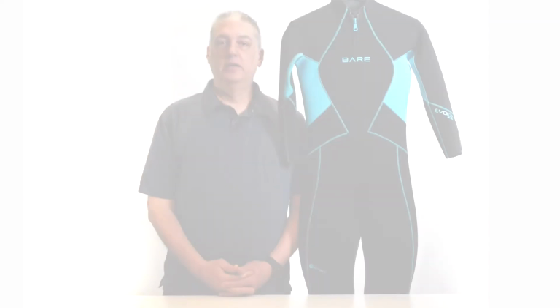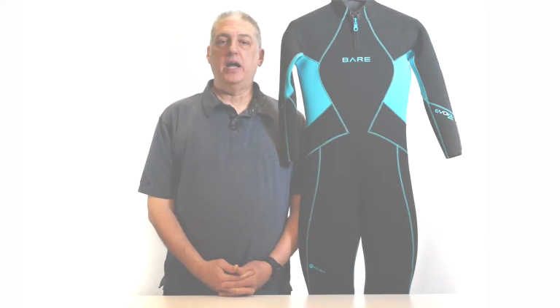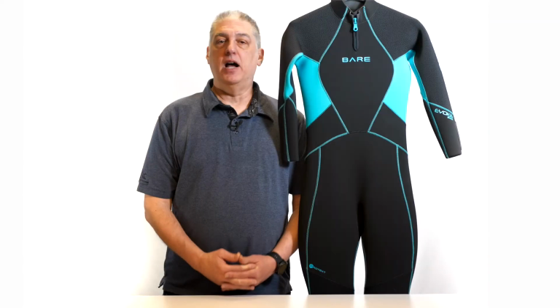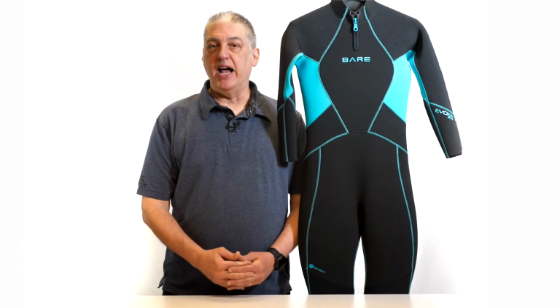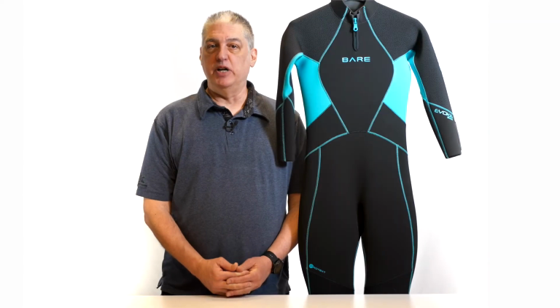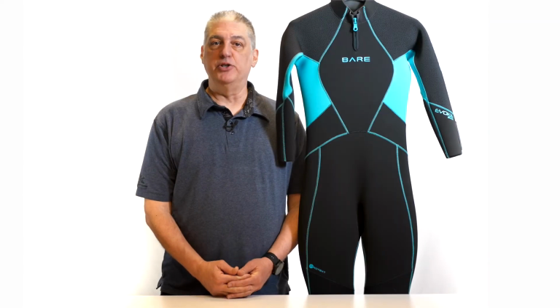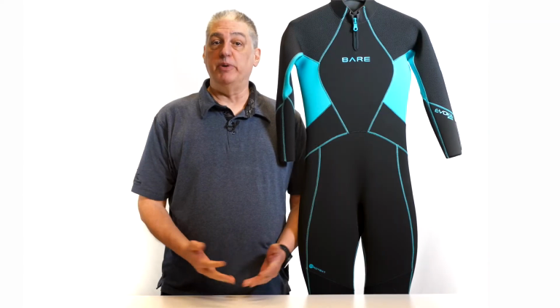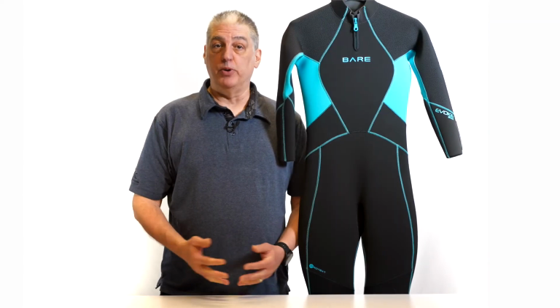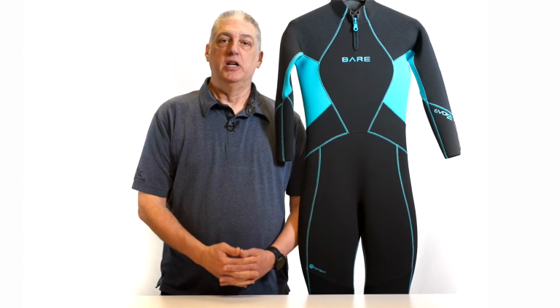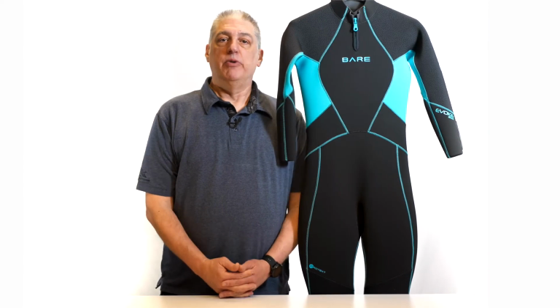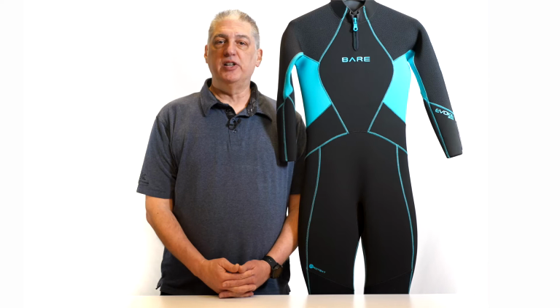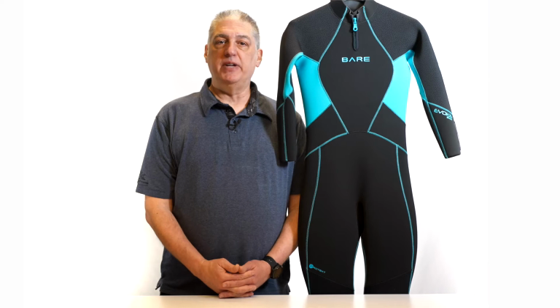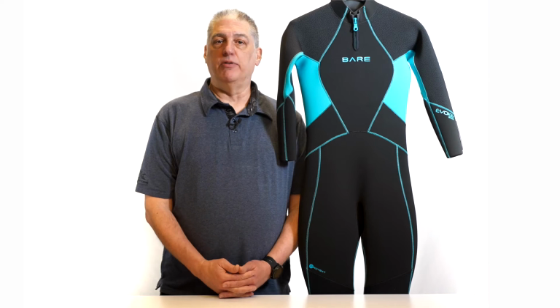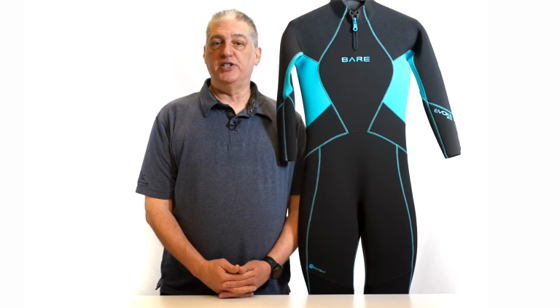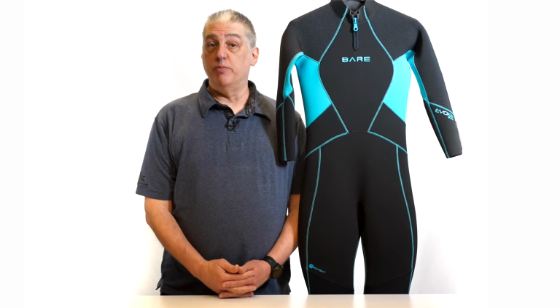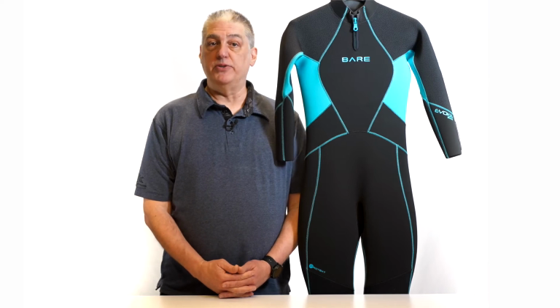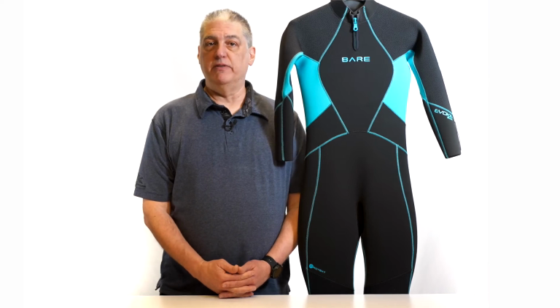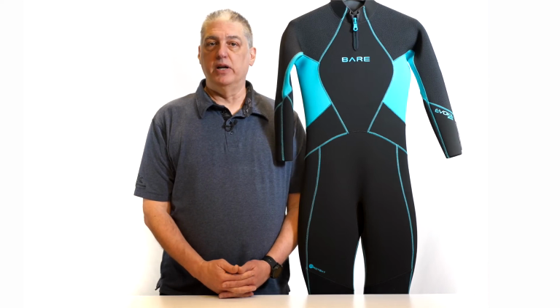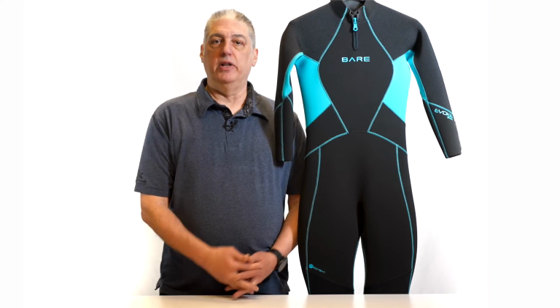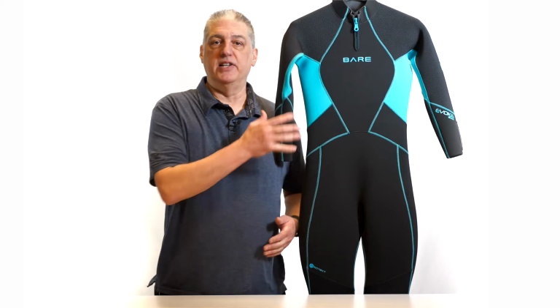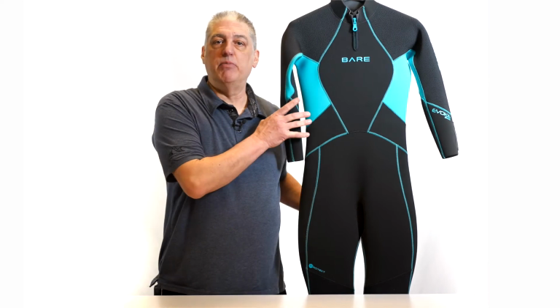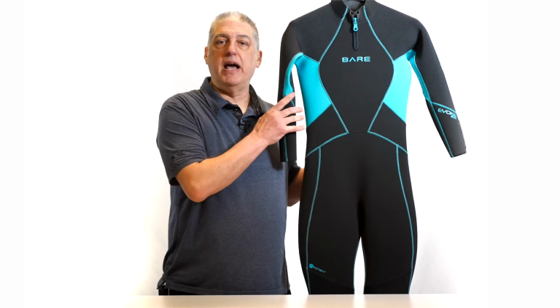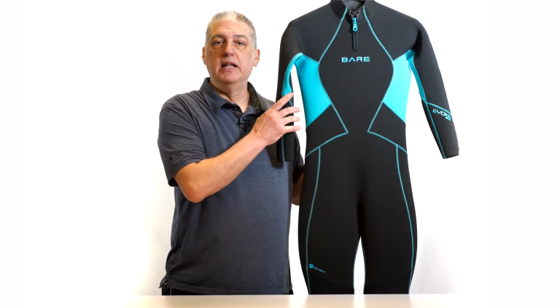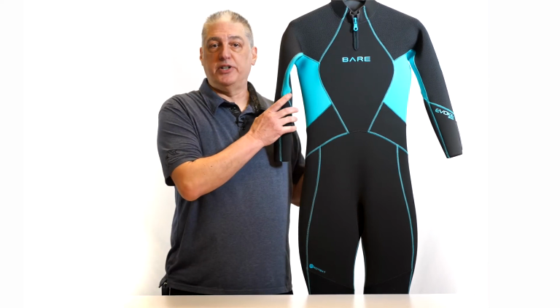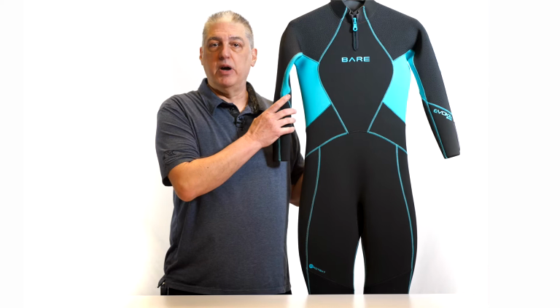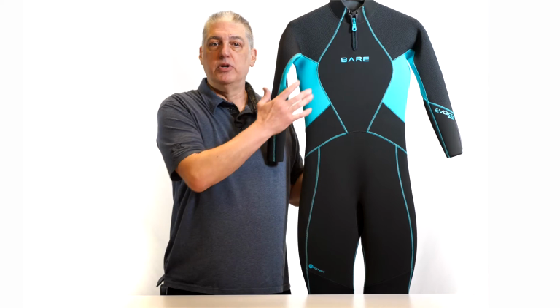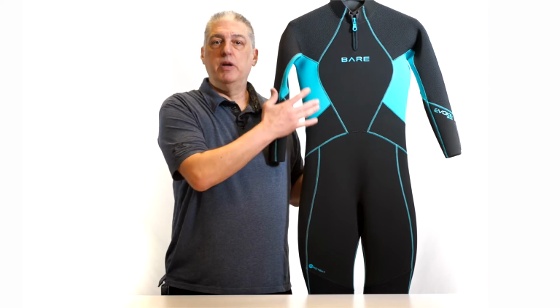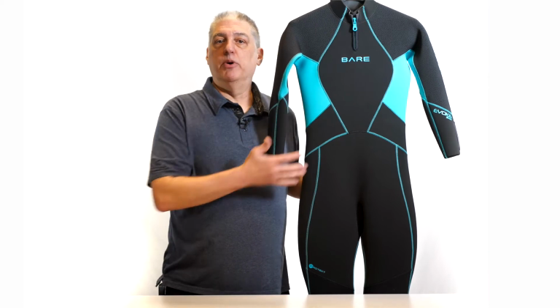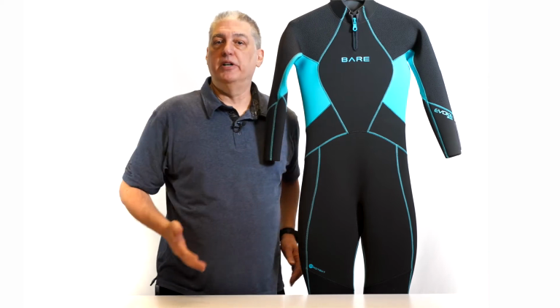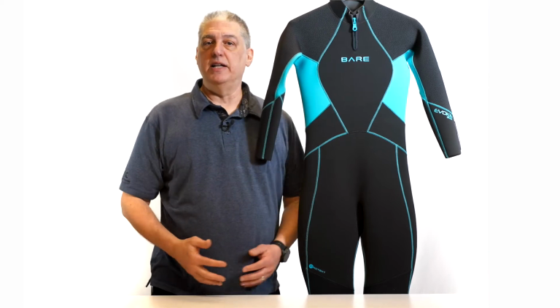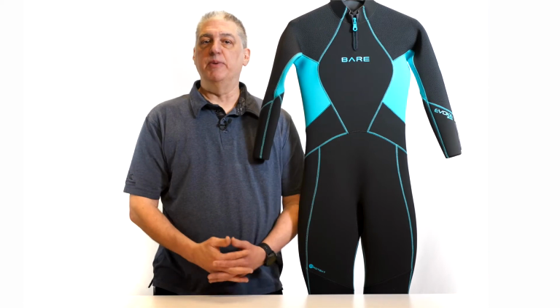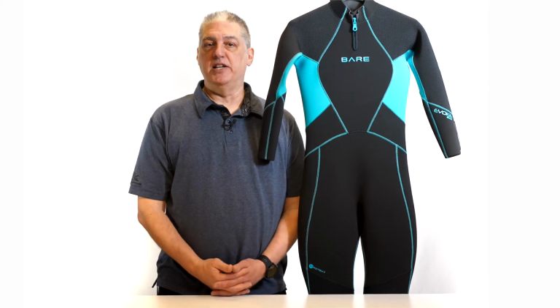Hi, I'm Scott, brand manager for Bear Sports. We have recently updated our flagship women's wetsuit, the Evoque. Utilizing the same block pattern as the current models, we have made both material and cosmetic changes.